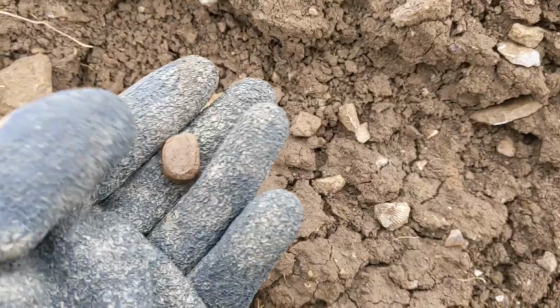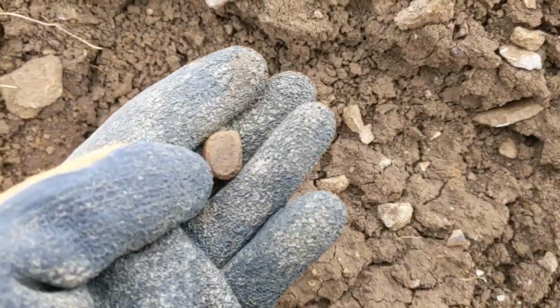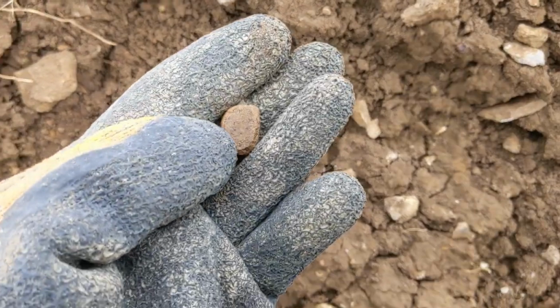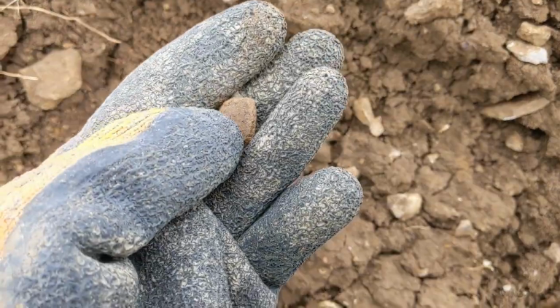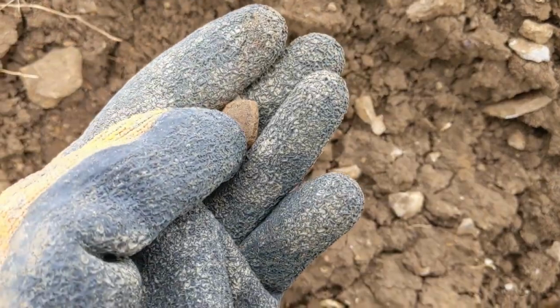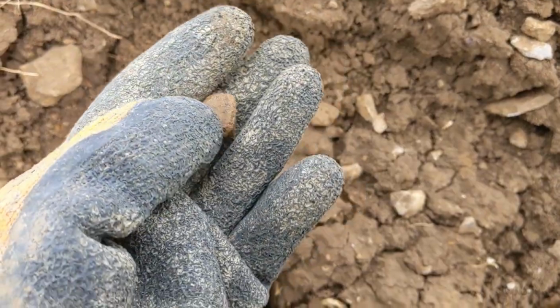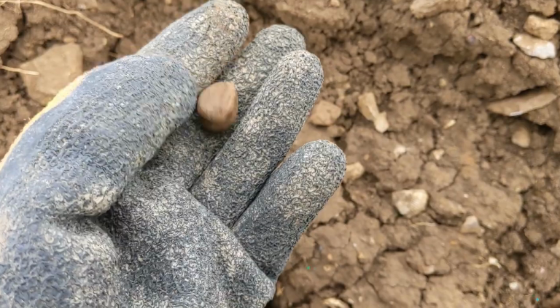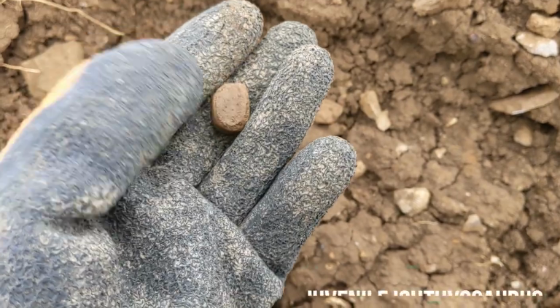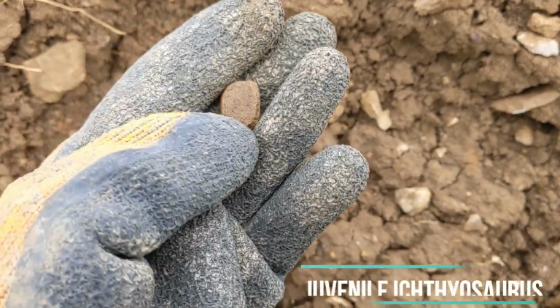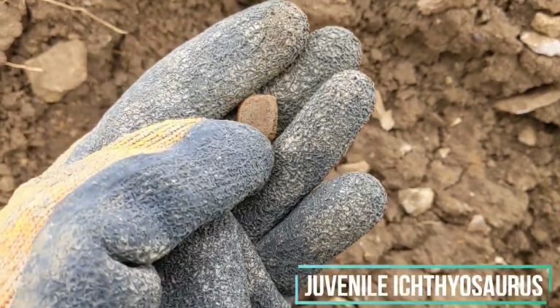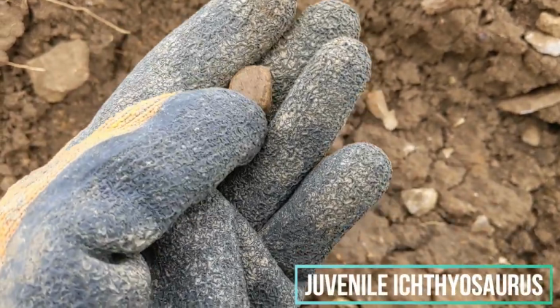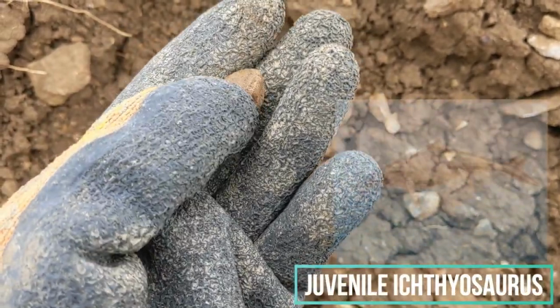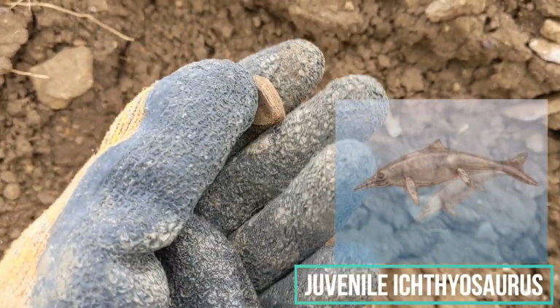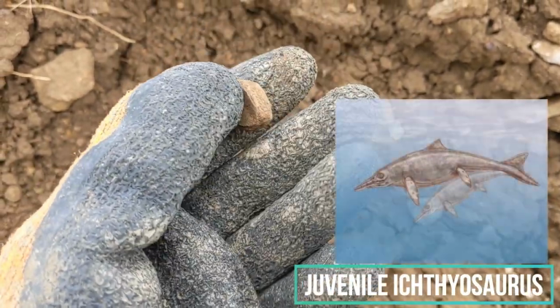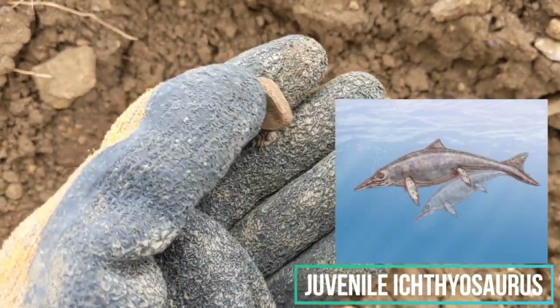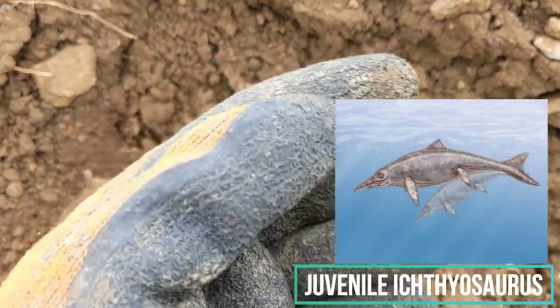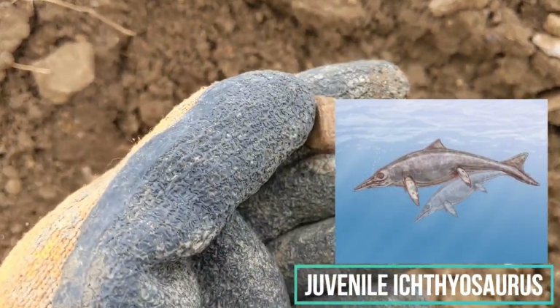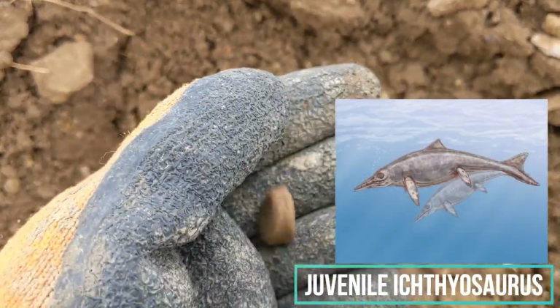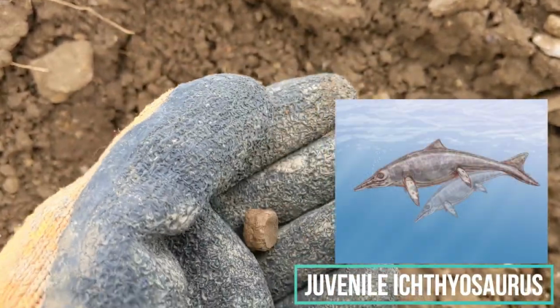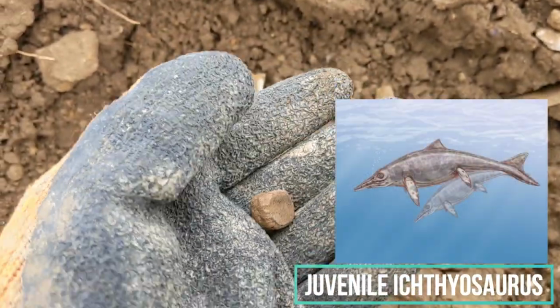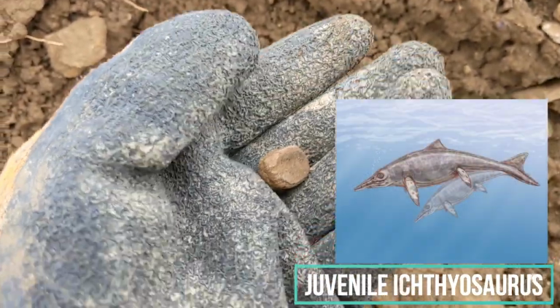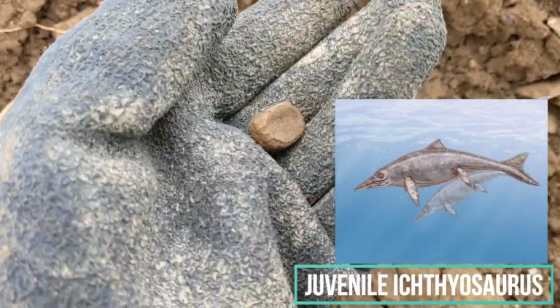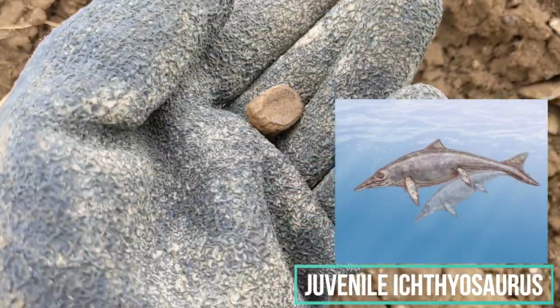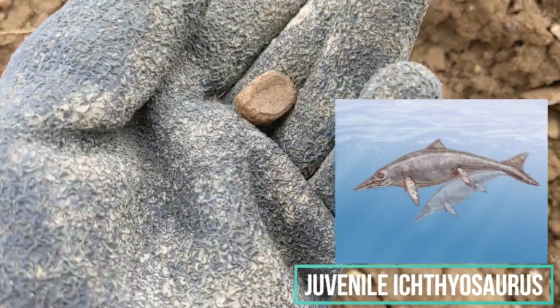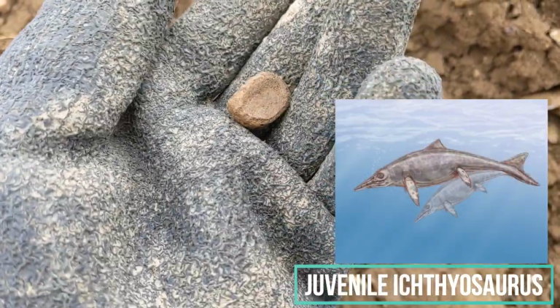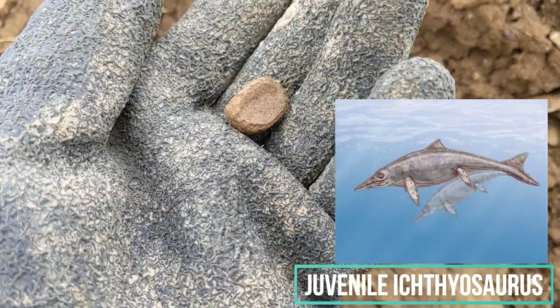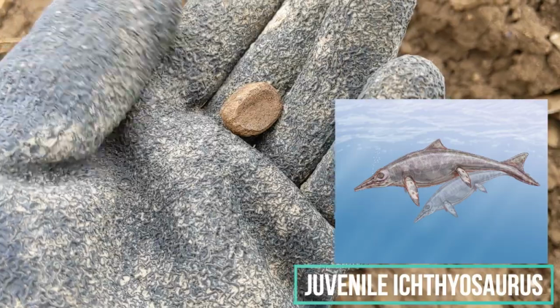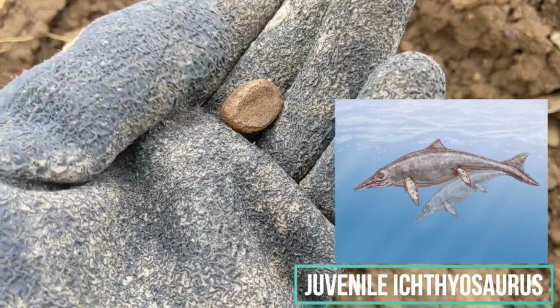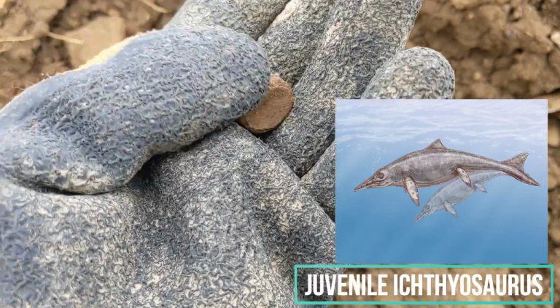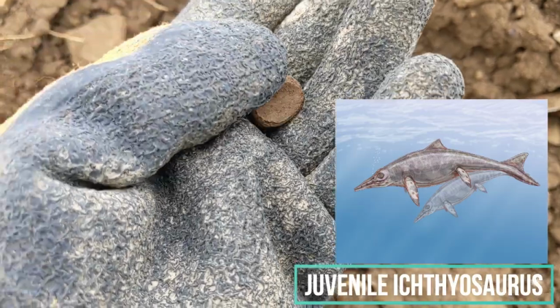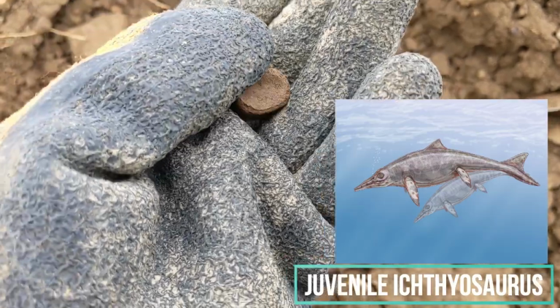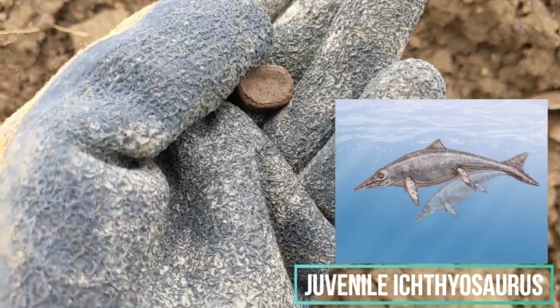And maybe a small vertebra. I am not quite sure if it is really bone — I will have to check it out at home.